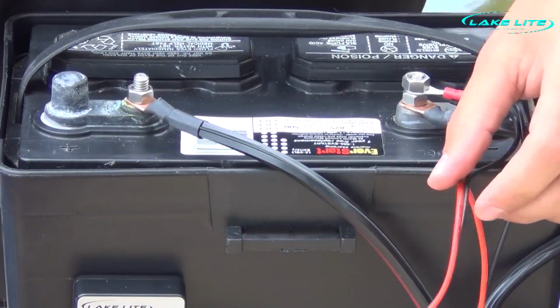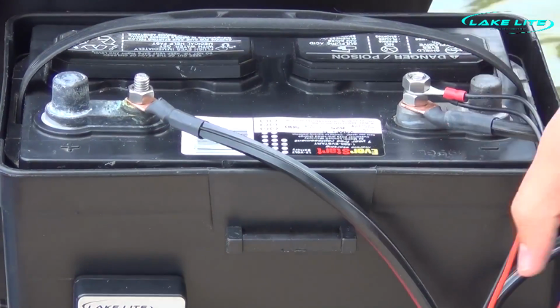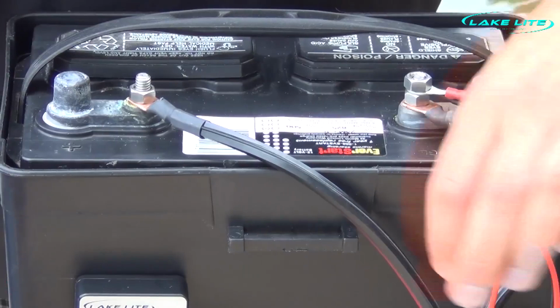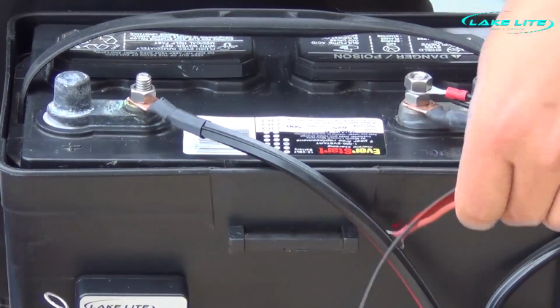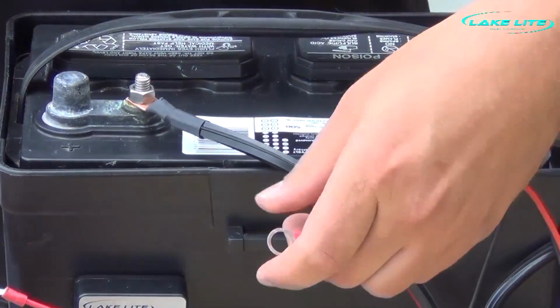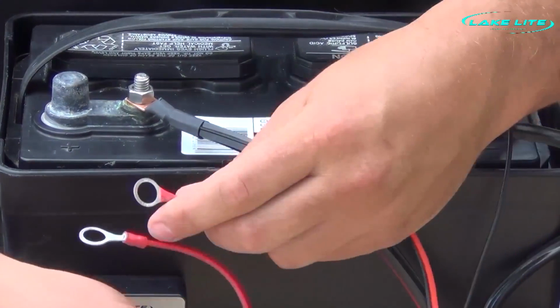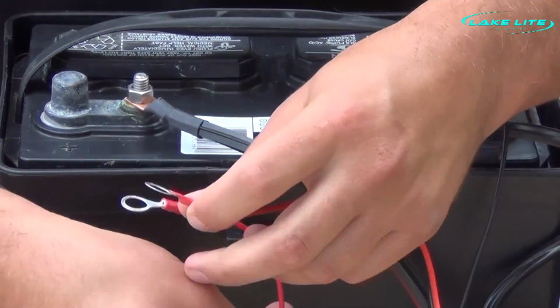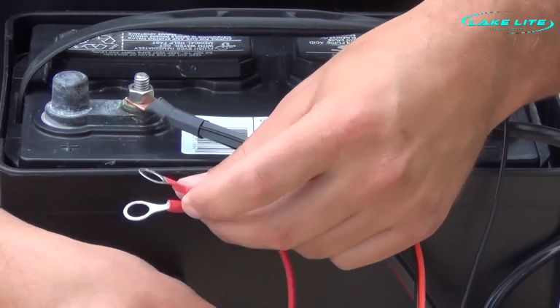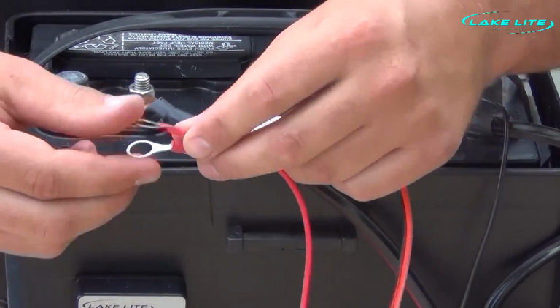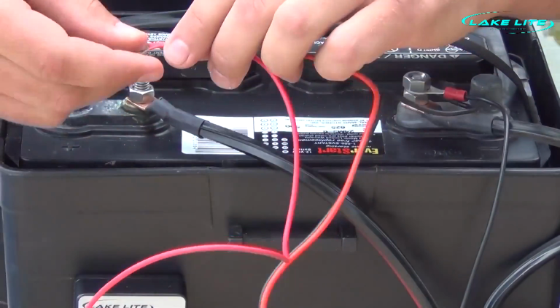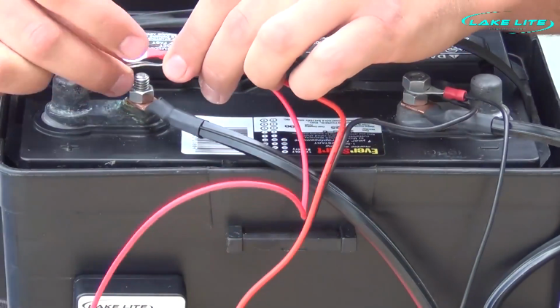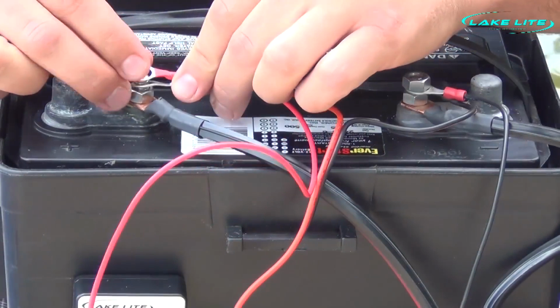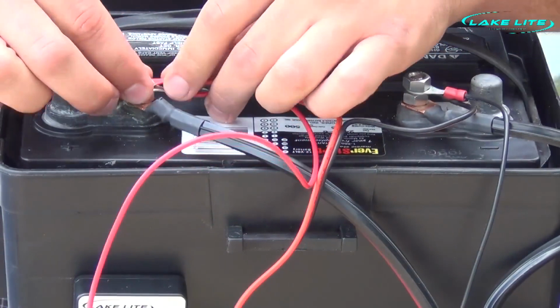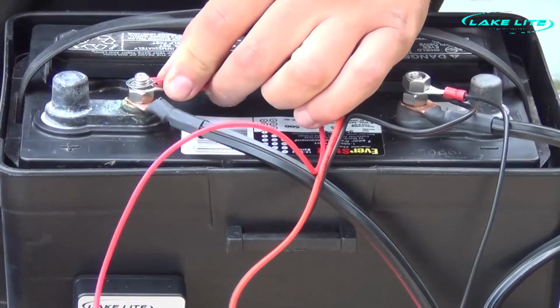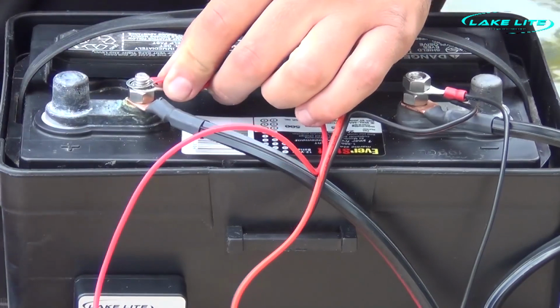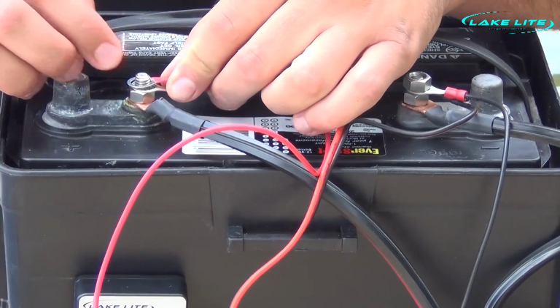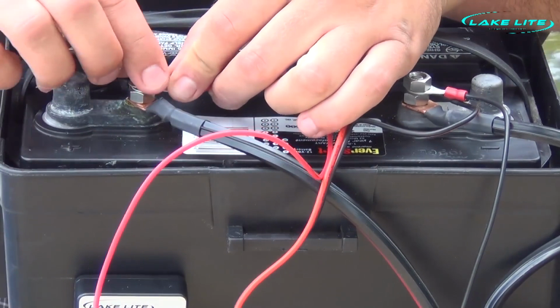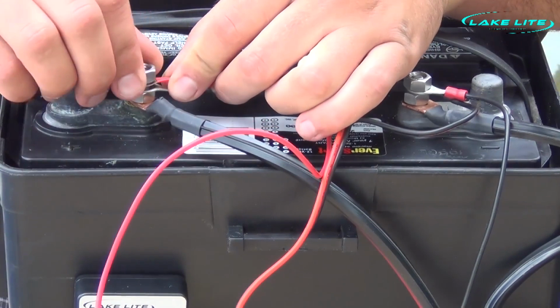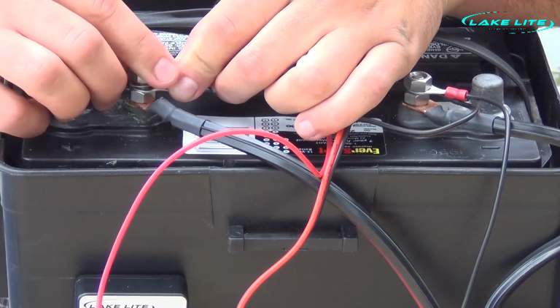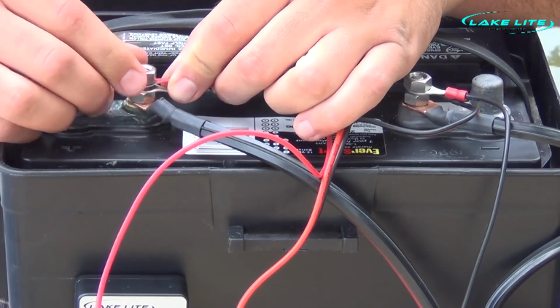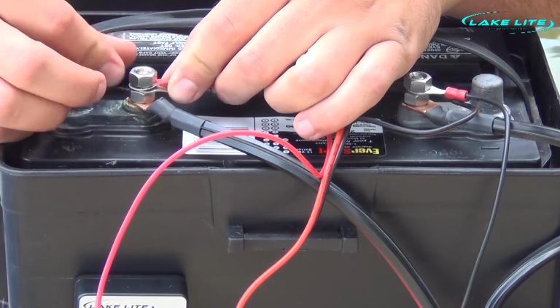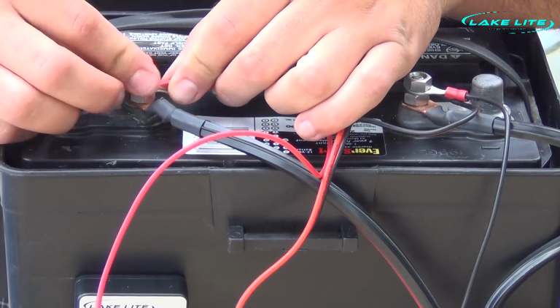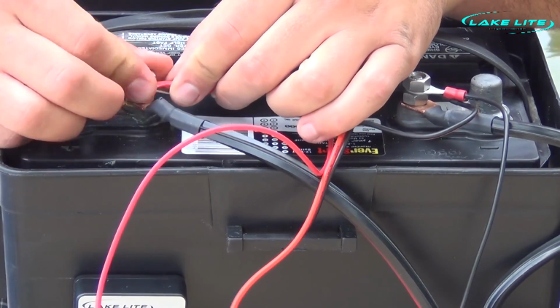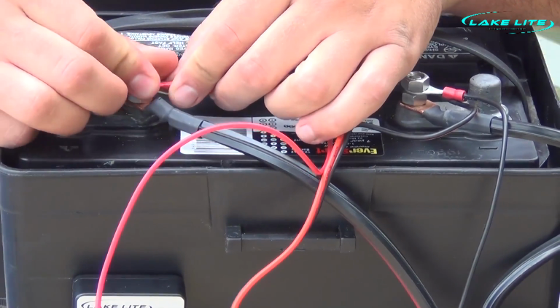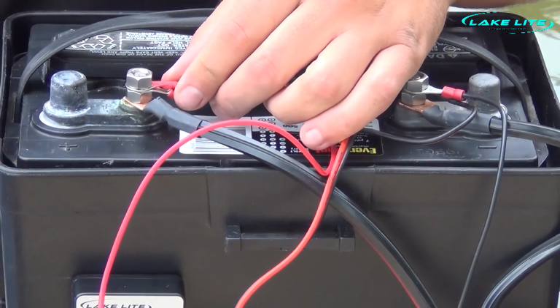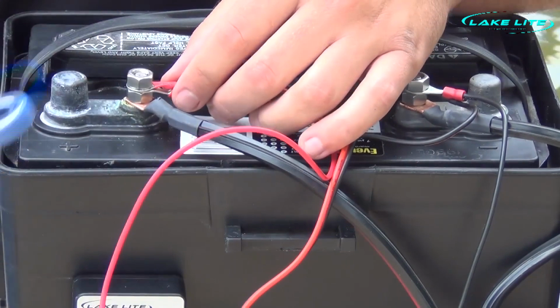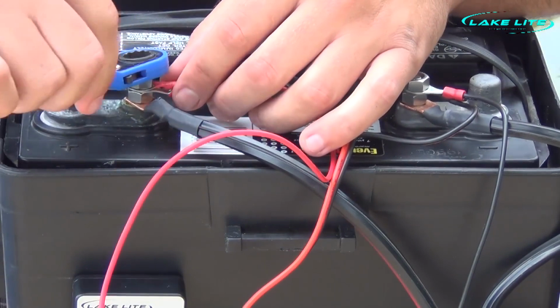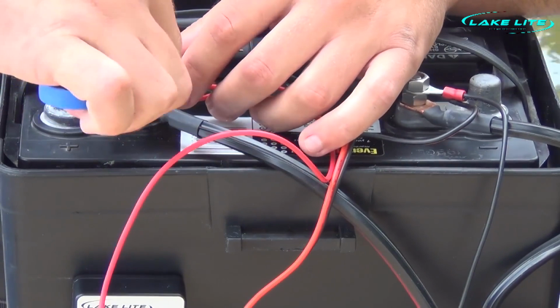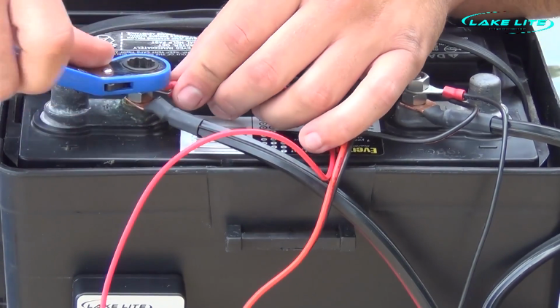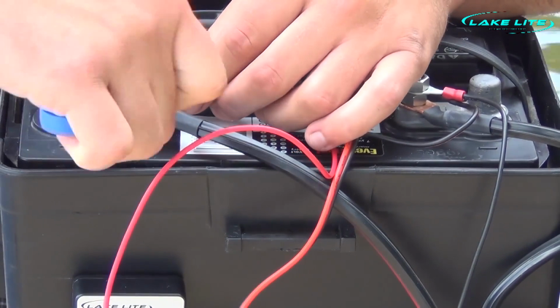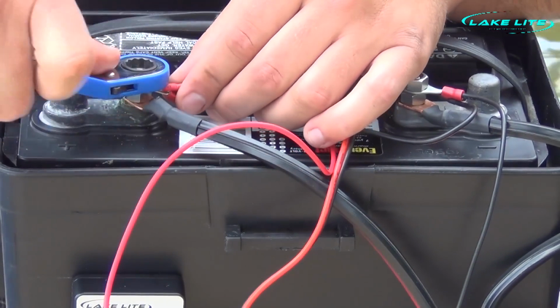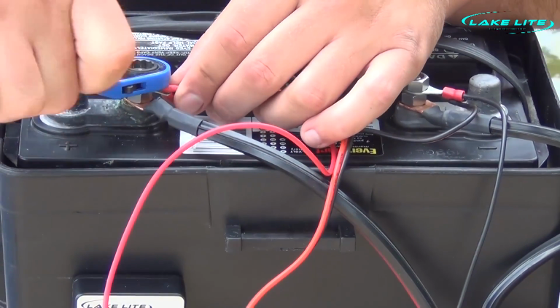Next, grab the positive or red wires from the solar panel and the indicator and put them on the positive side. Use a wrench to tighten.